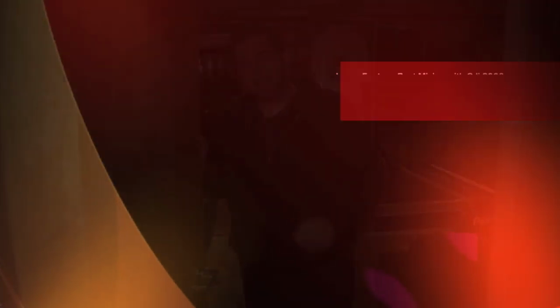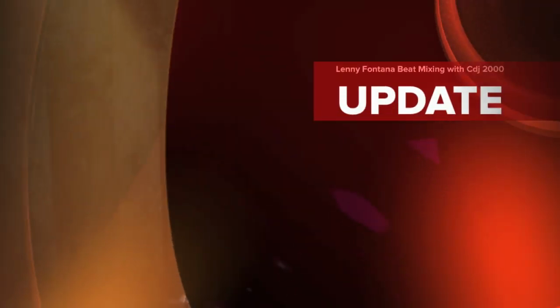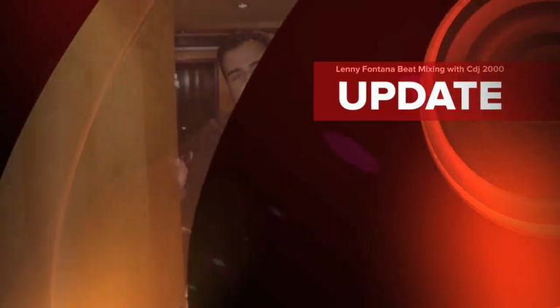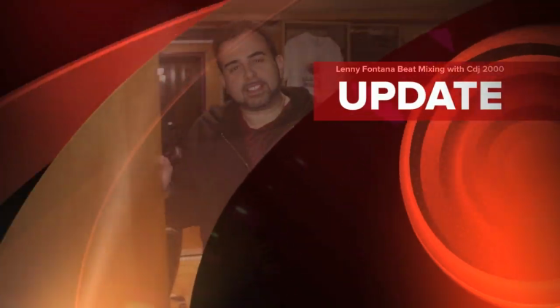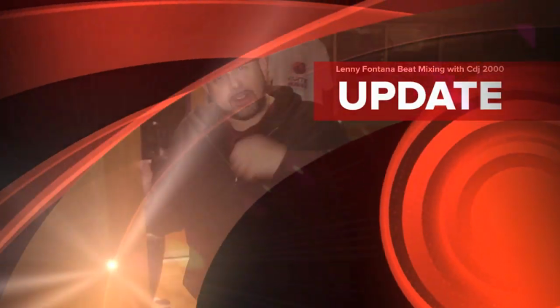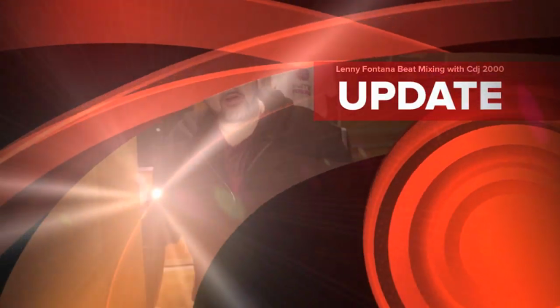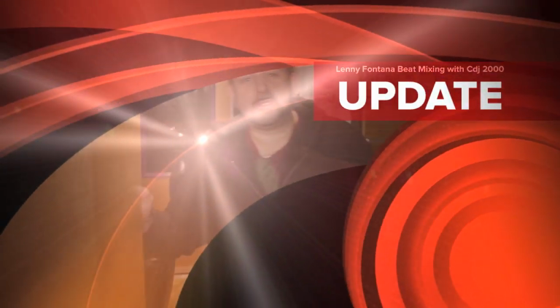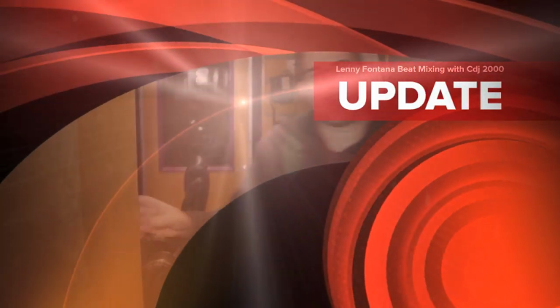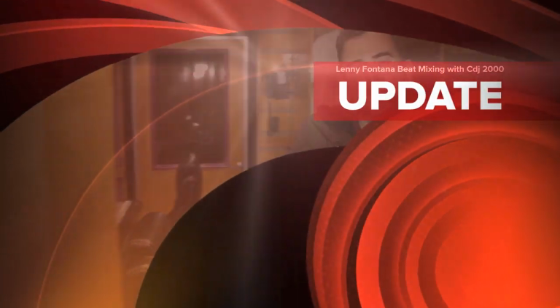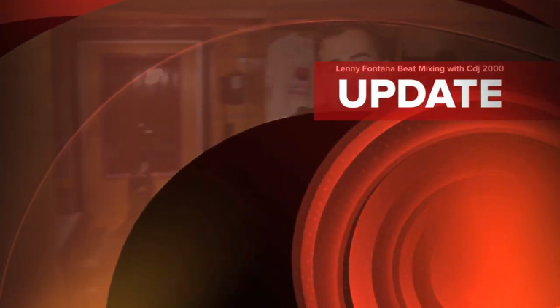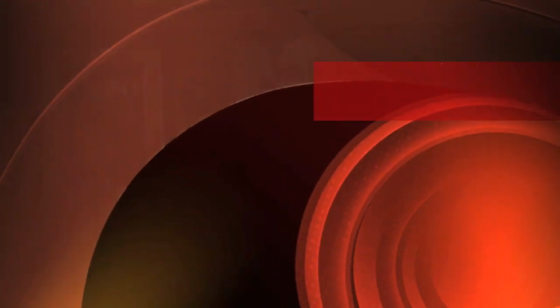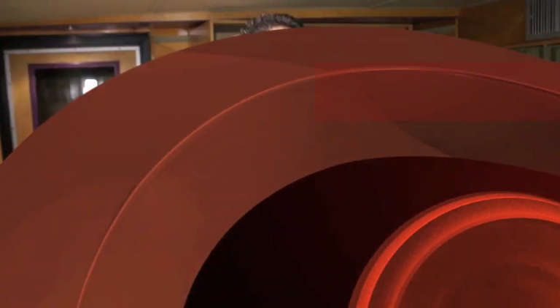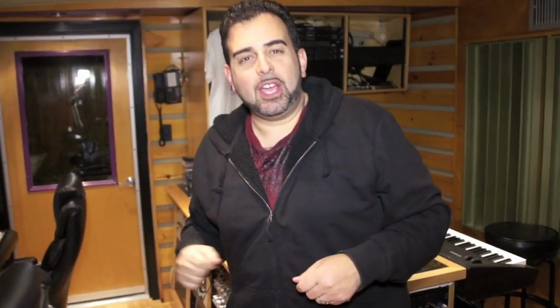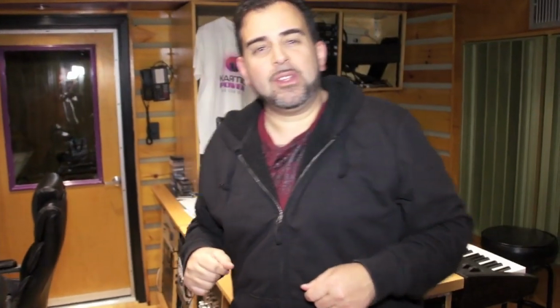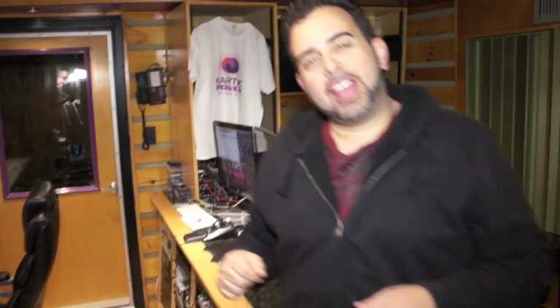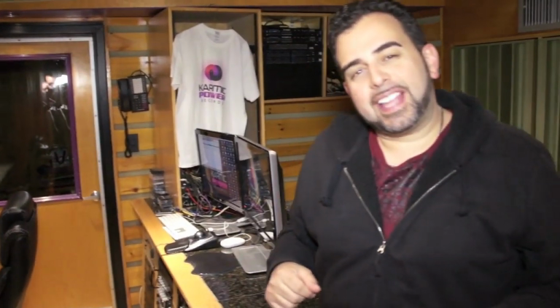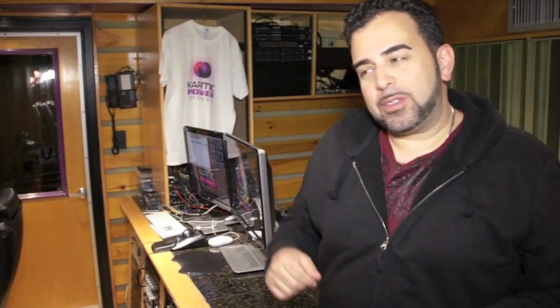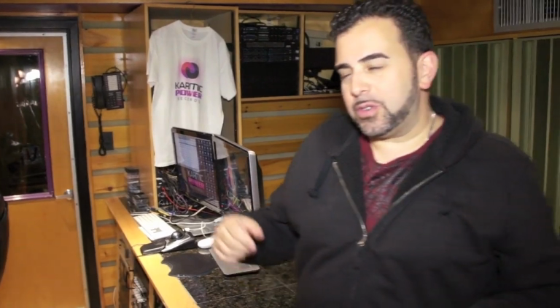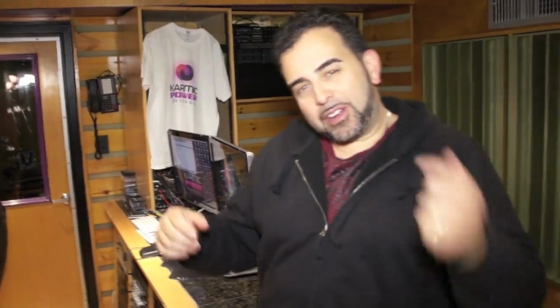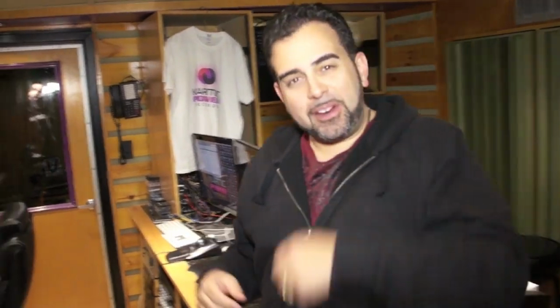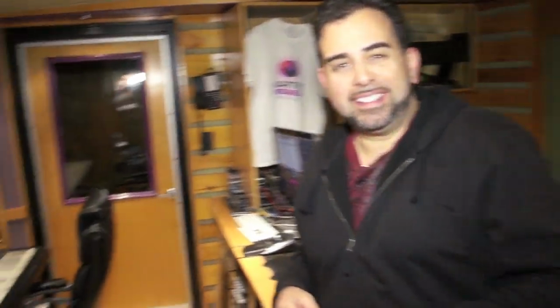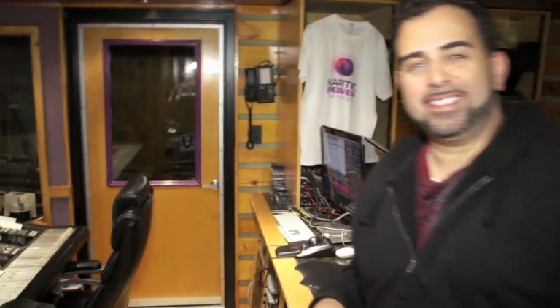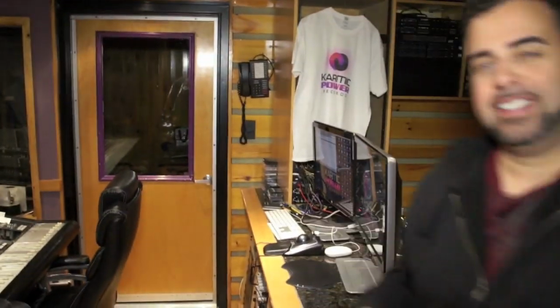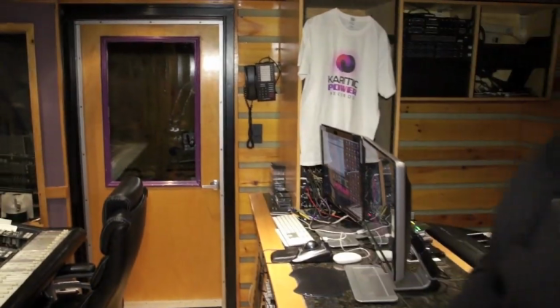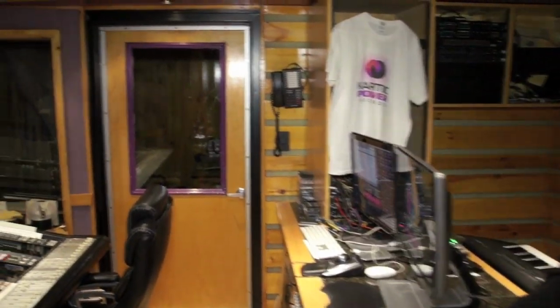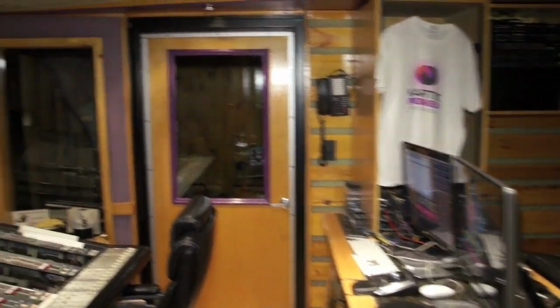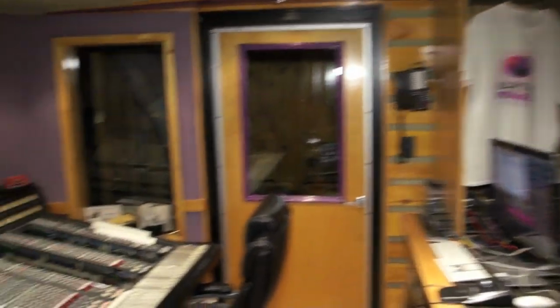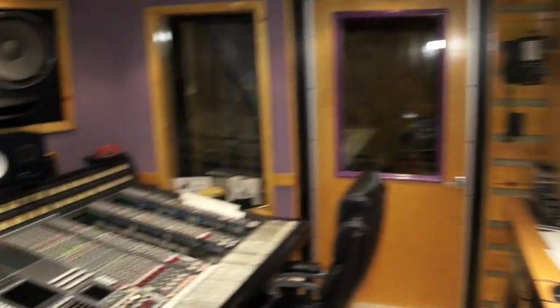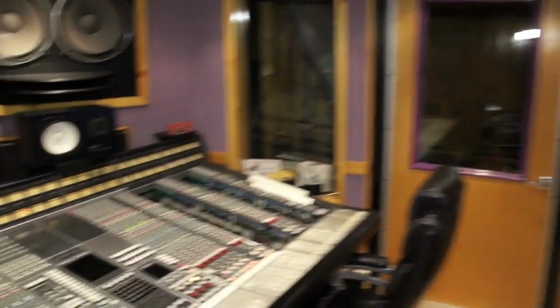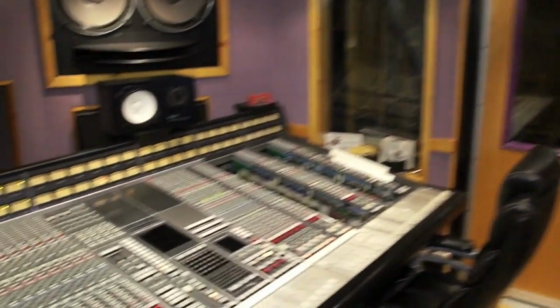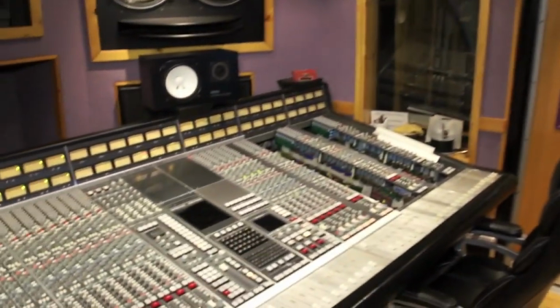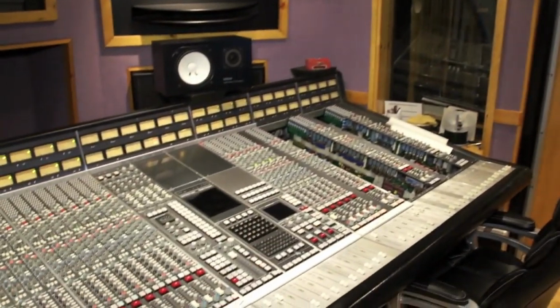Hi, my name is Lenny Fontan and welcome to Karmic Power Records and the lab, the studio. Come on in. This is an episode of DJ Tutor.